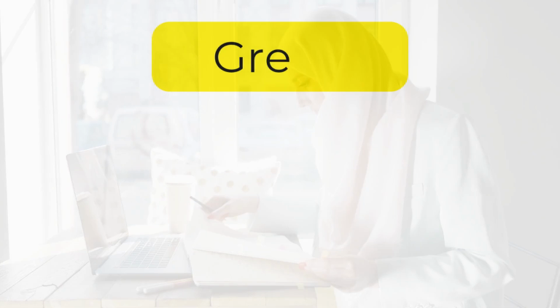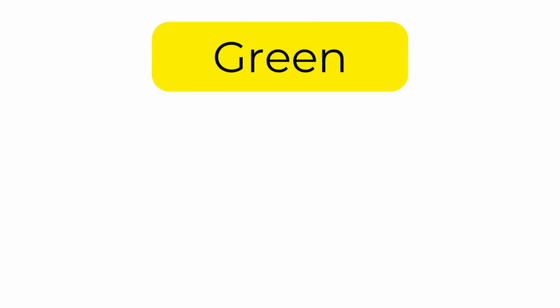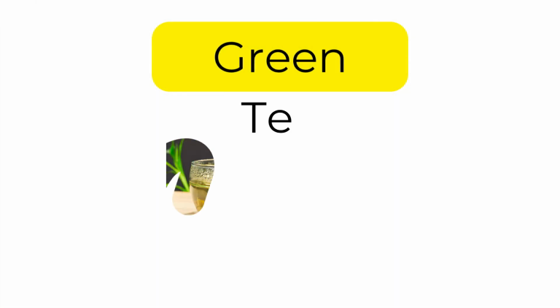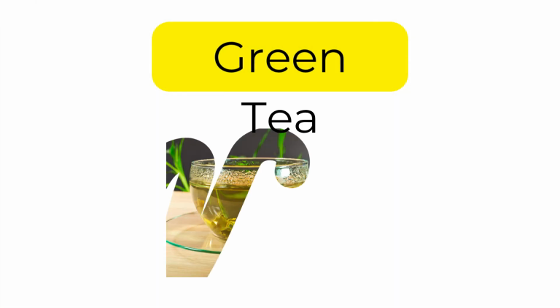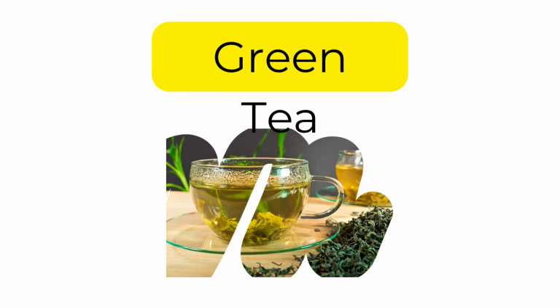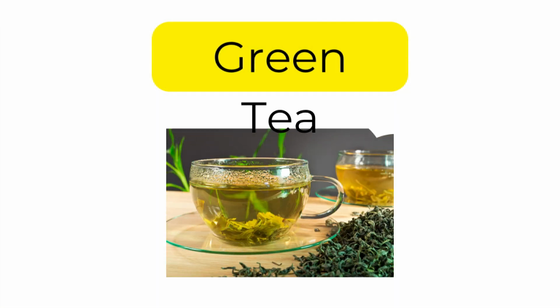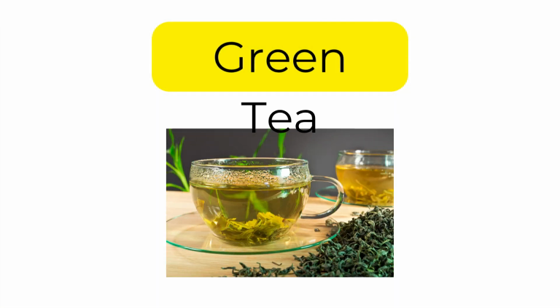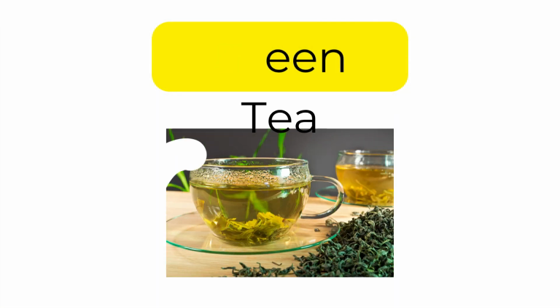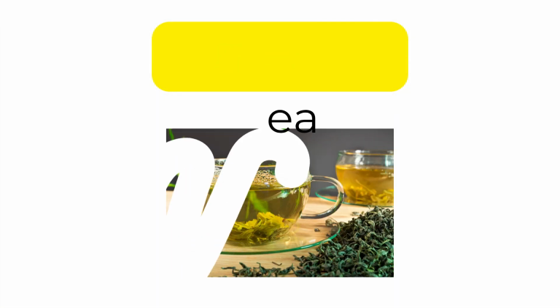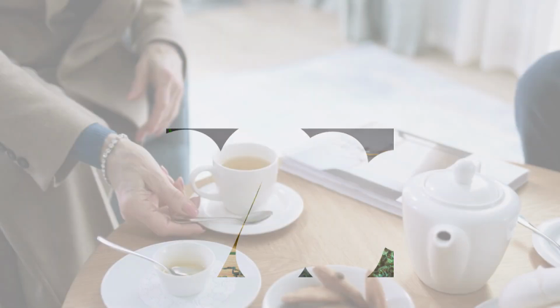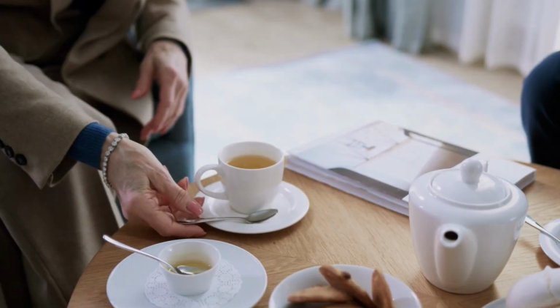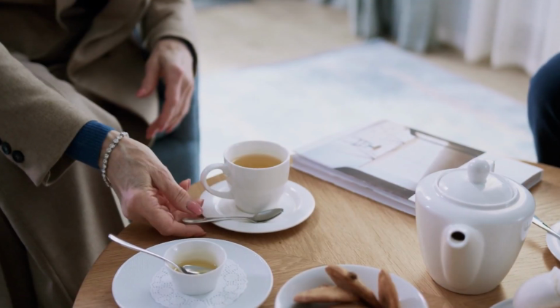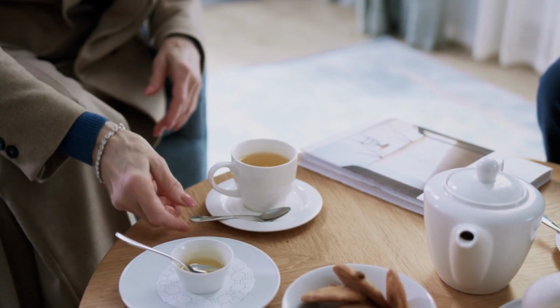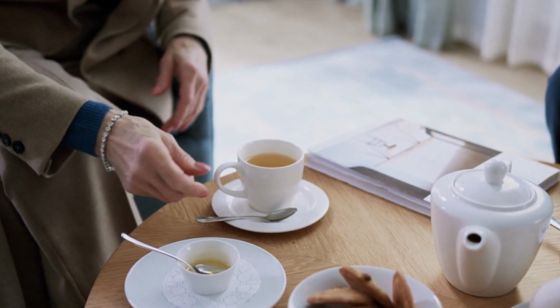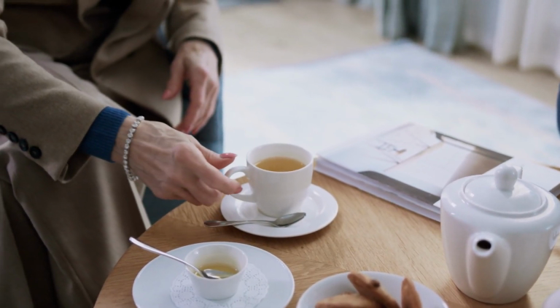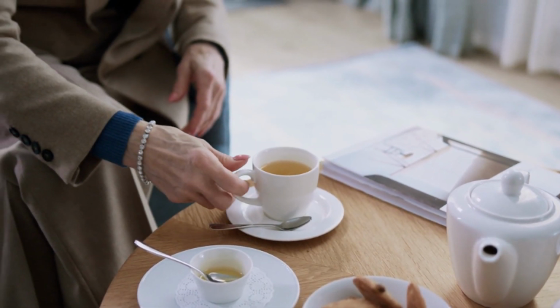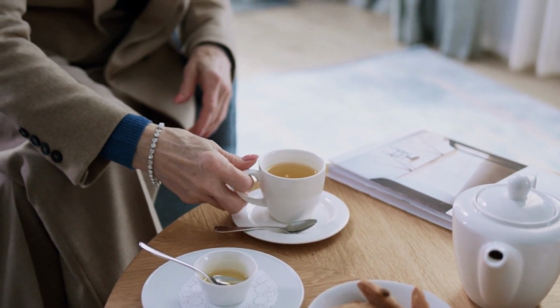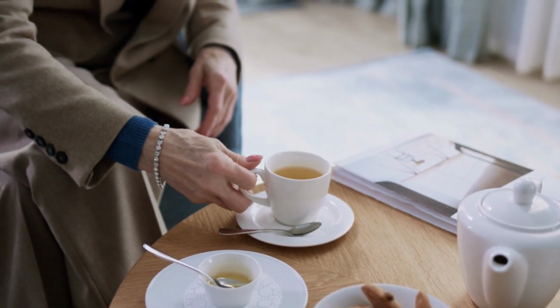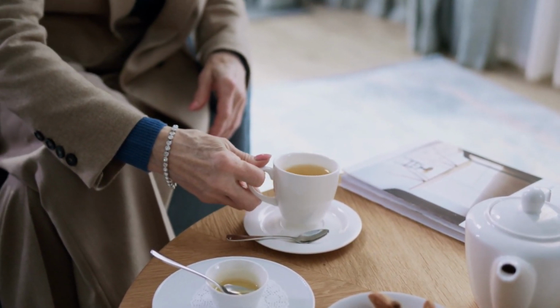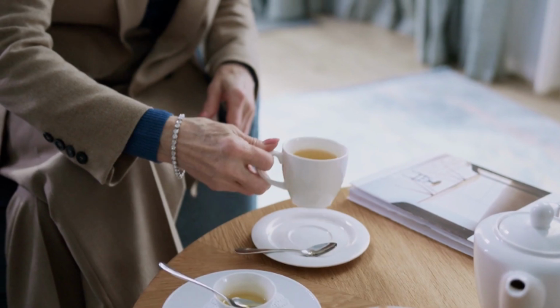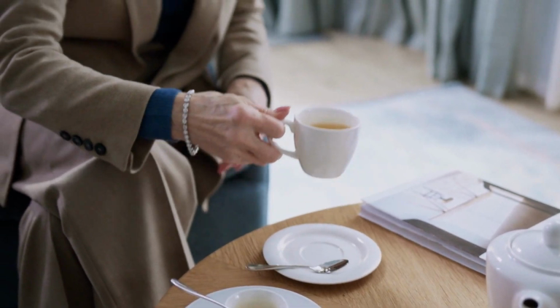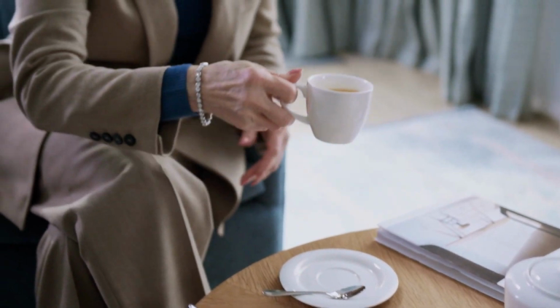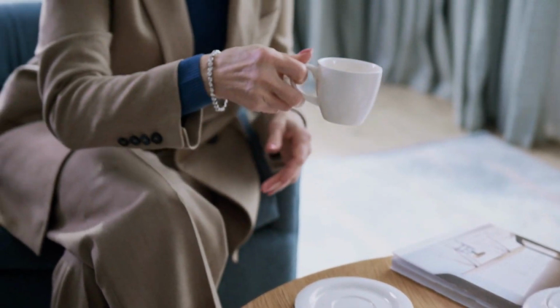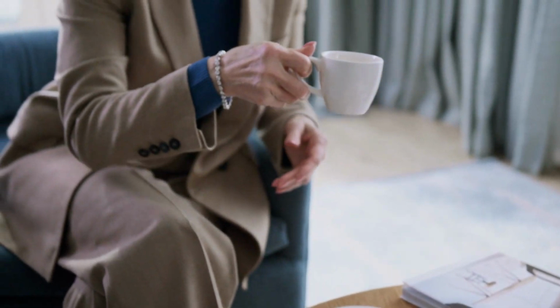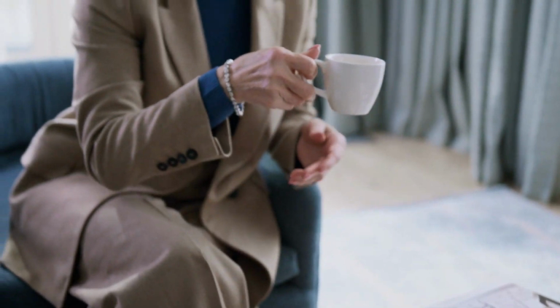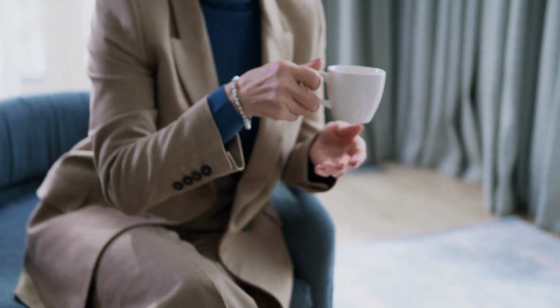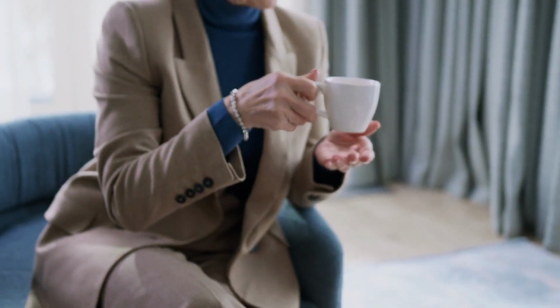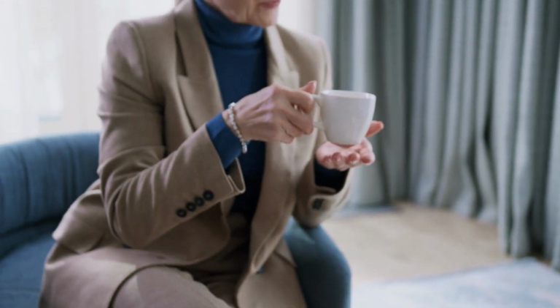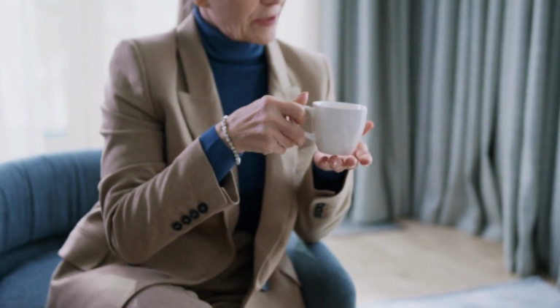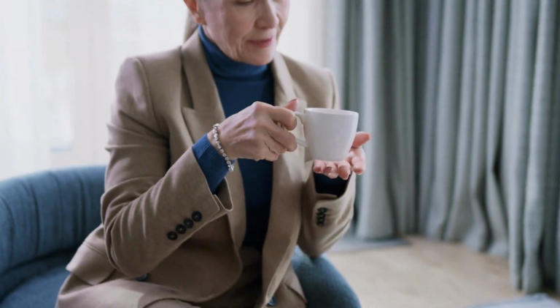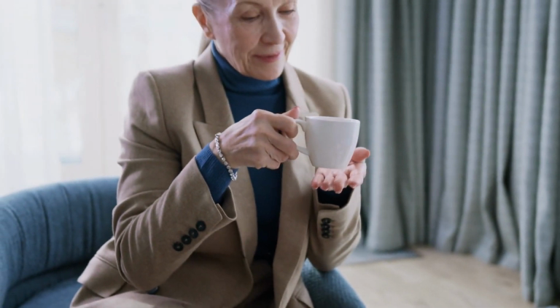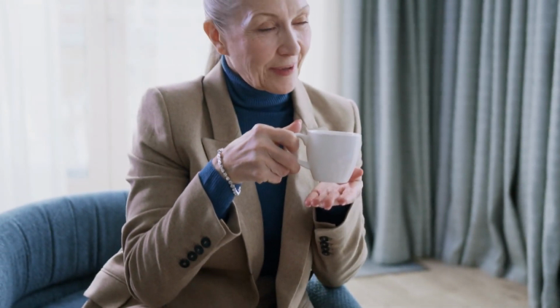Number 2: Green tea. Green tea contains catechins that inhibit iron absorption. Drinking it between meals may gradually reduce stored iron.